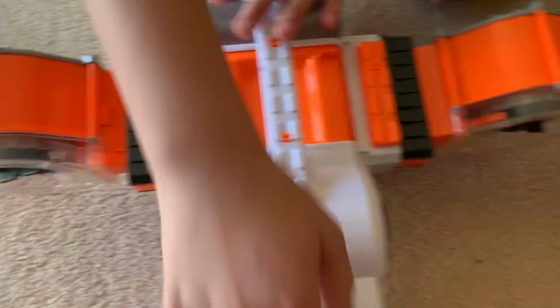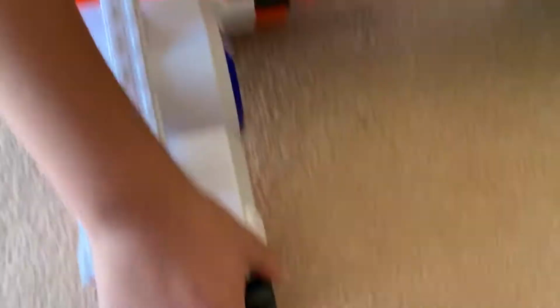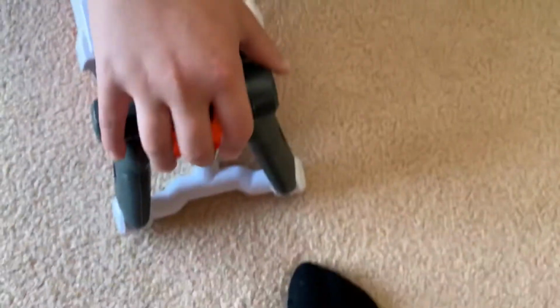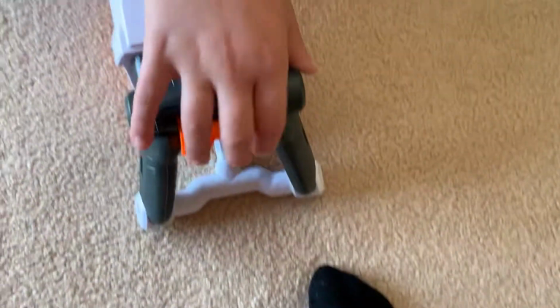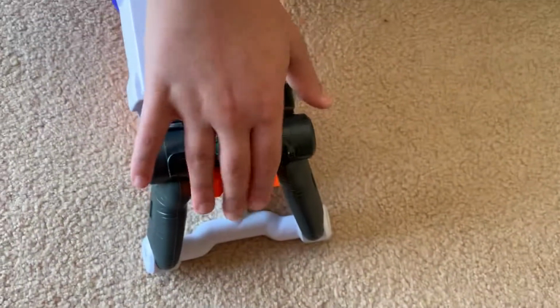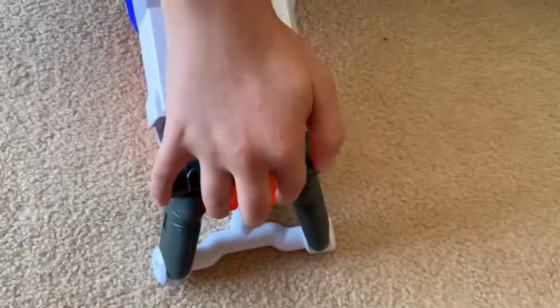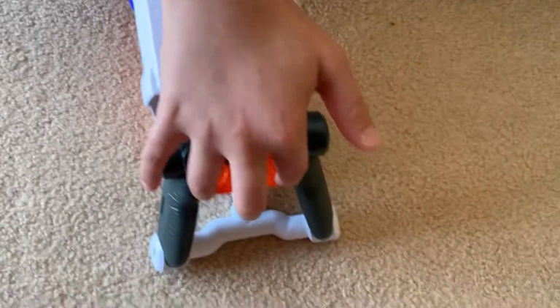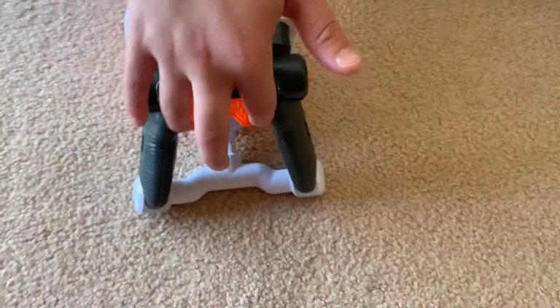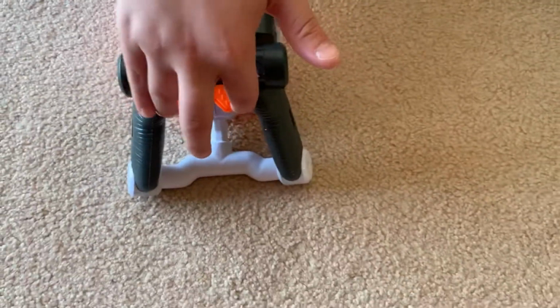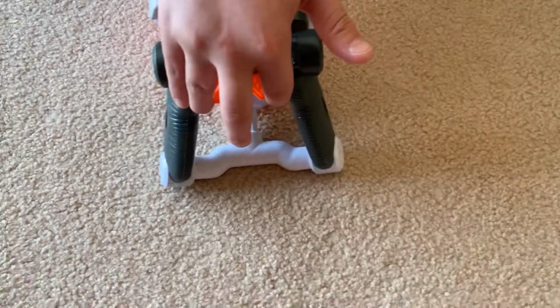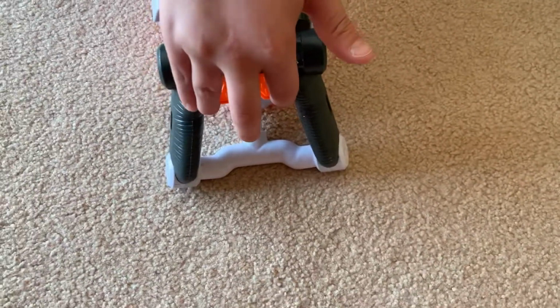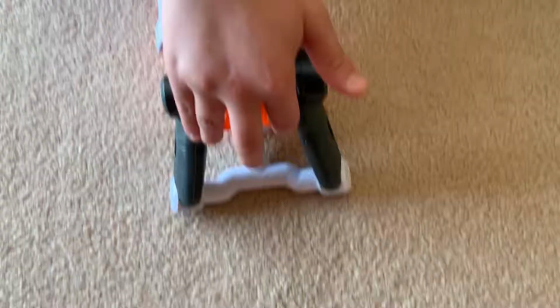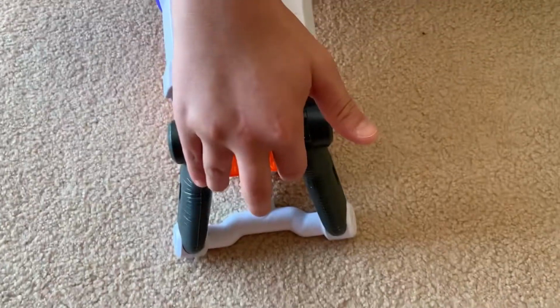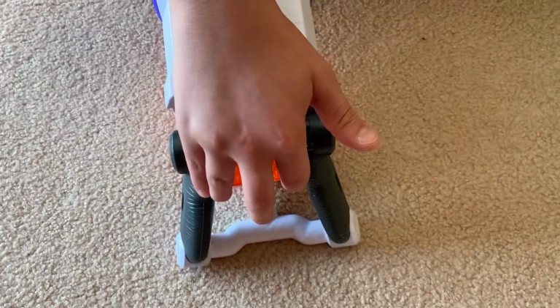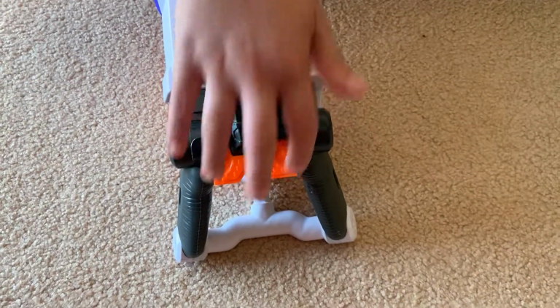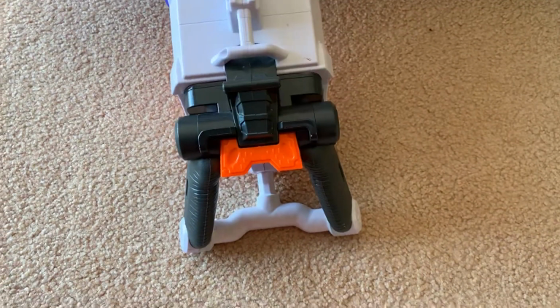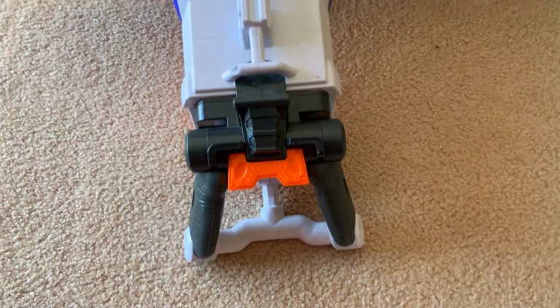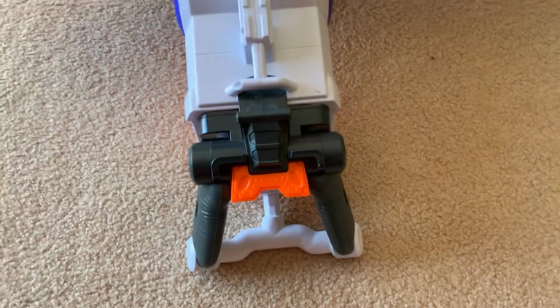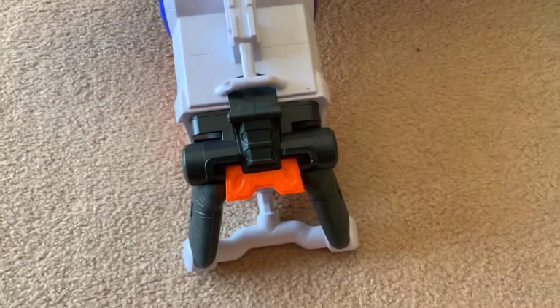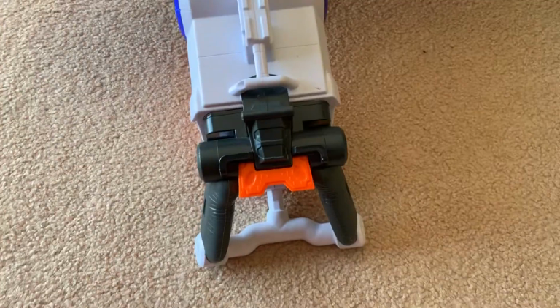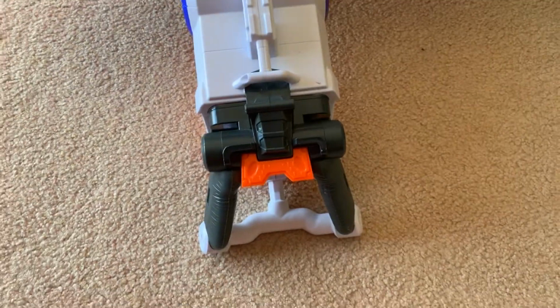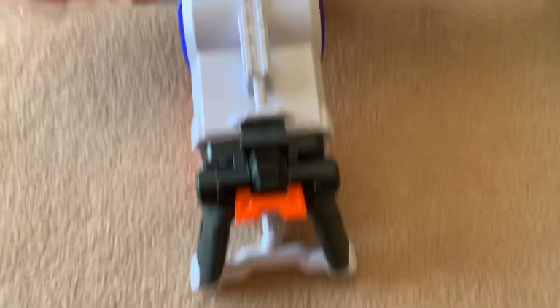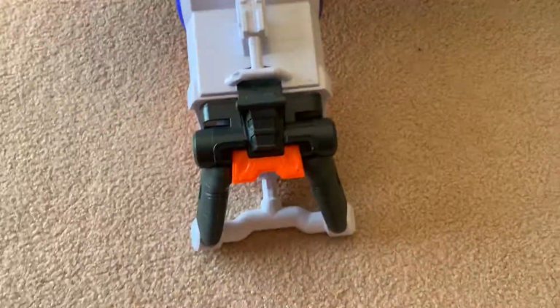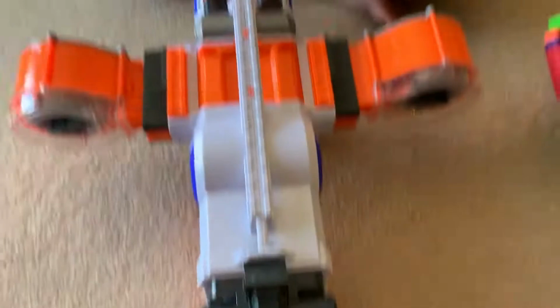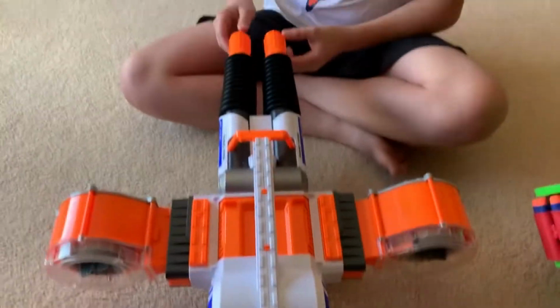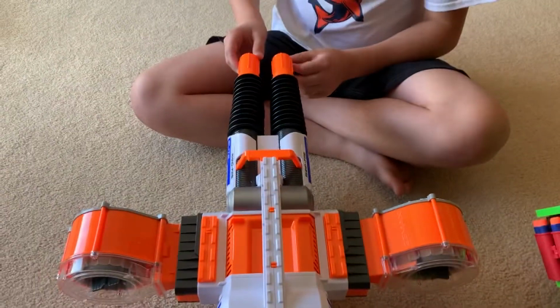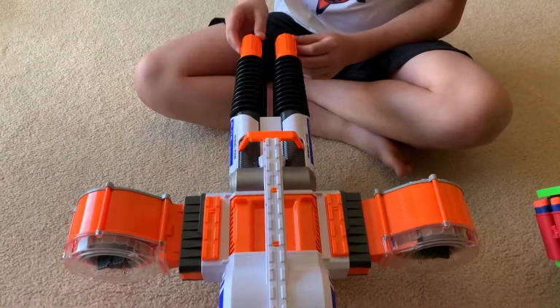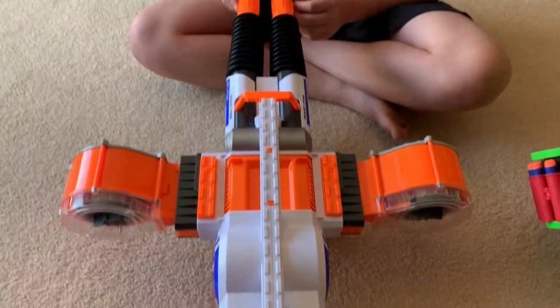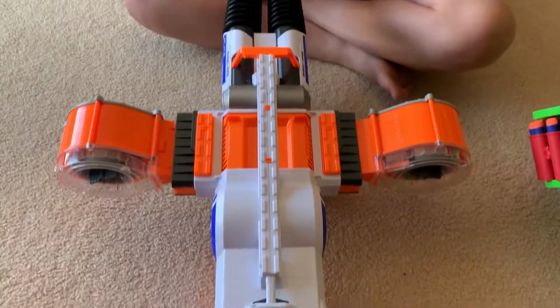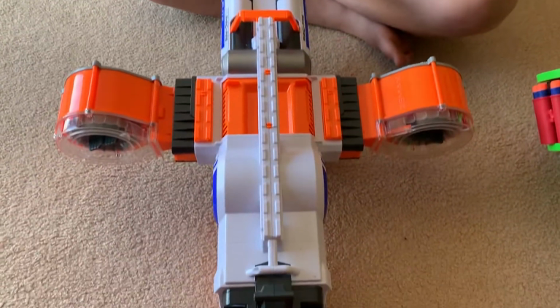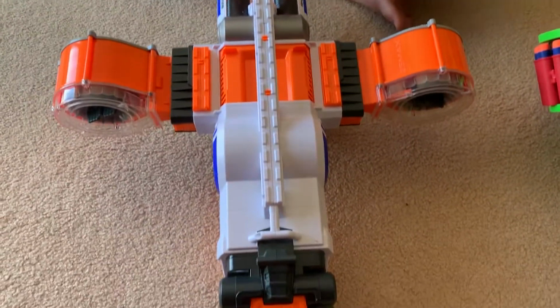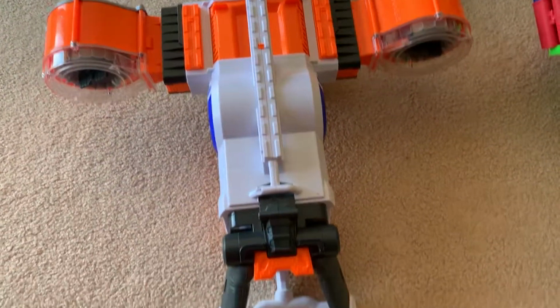Here is the rev switch. You kind of have to push it halfway down to rev up, and then pull it all the way down to actually fire. And yeah, like I said, it jams.